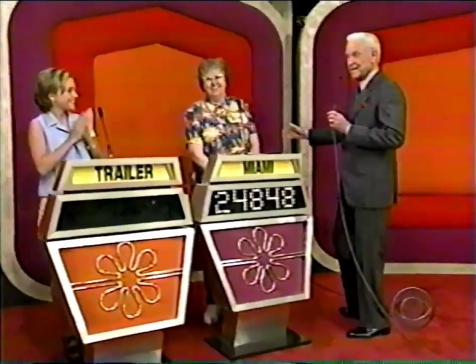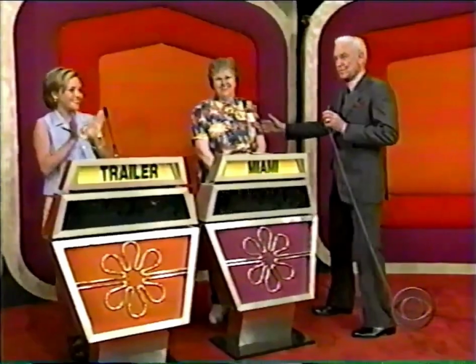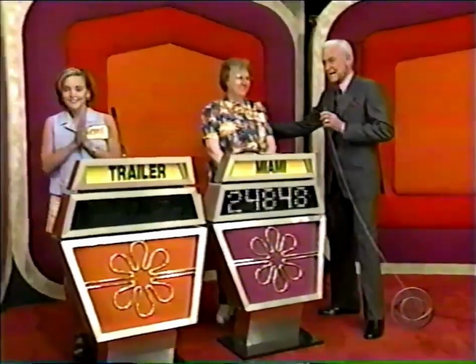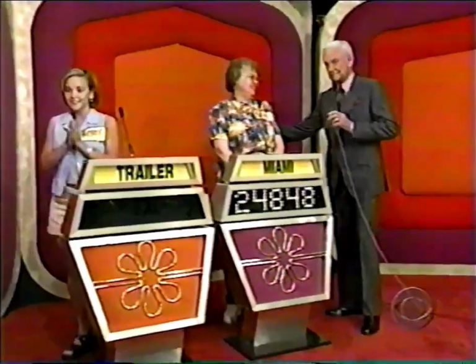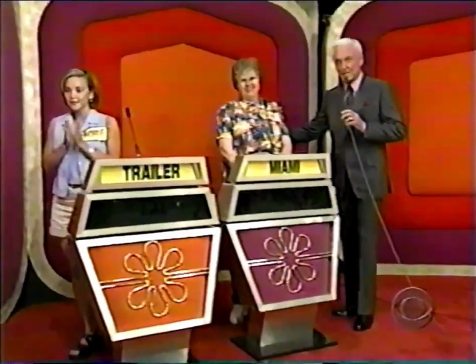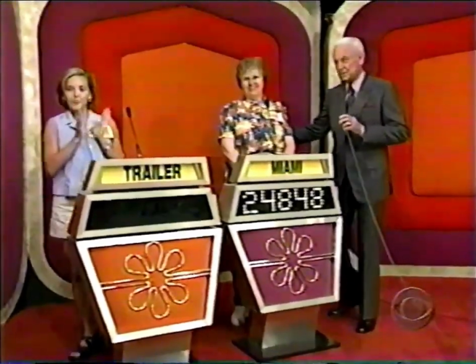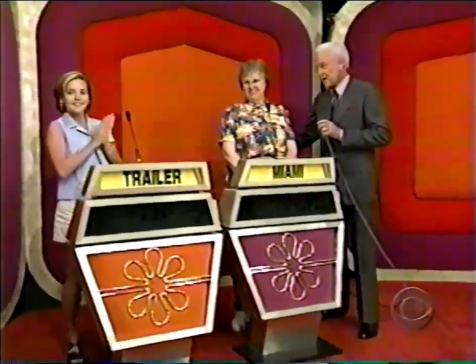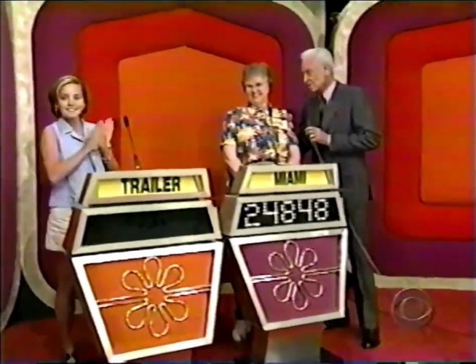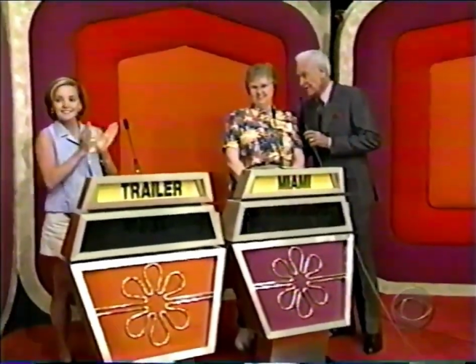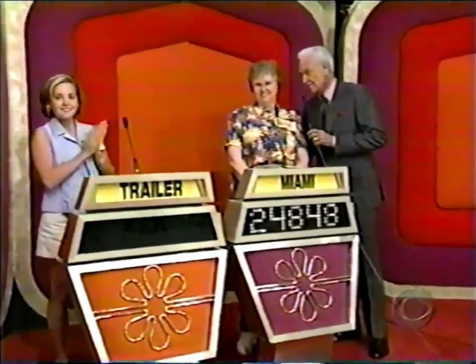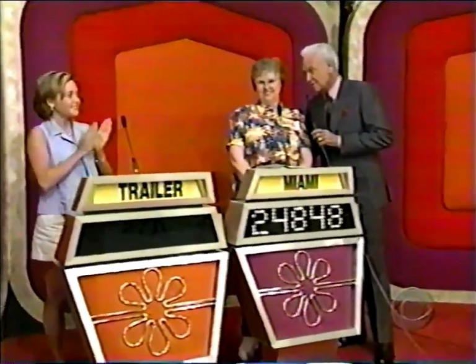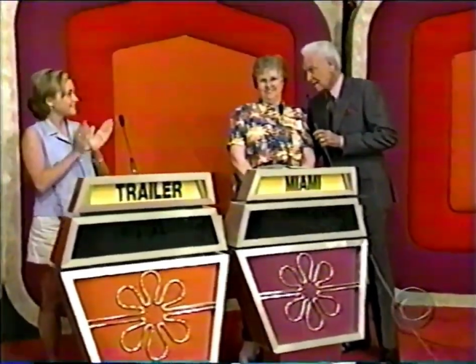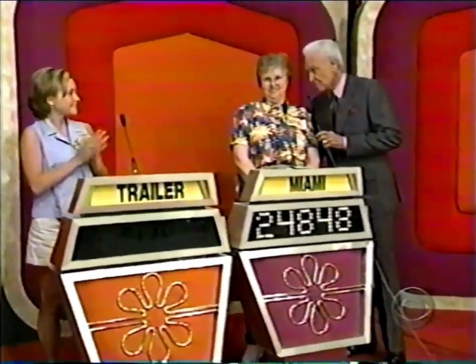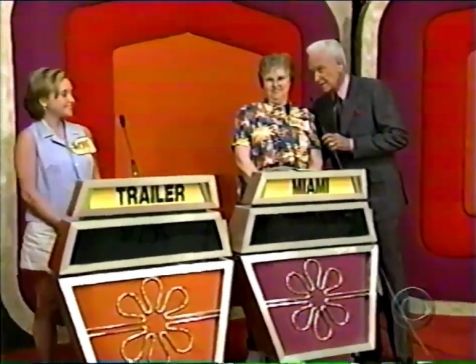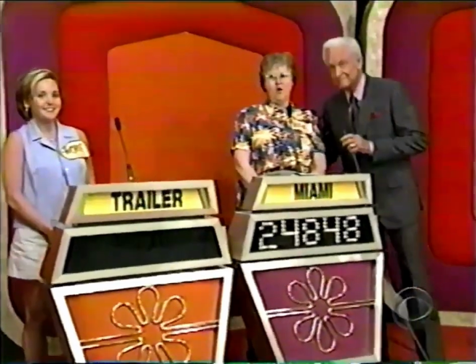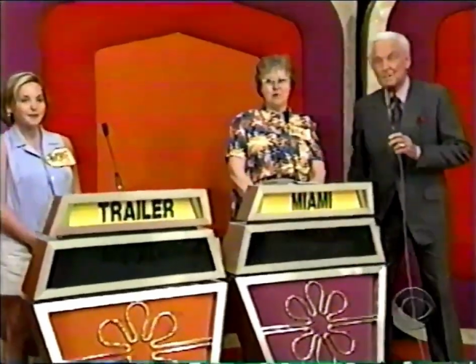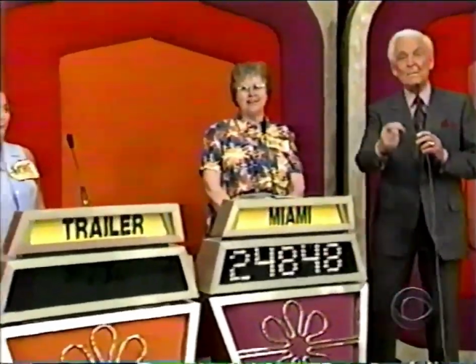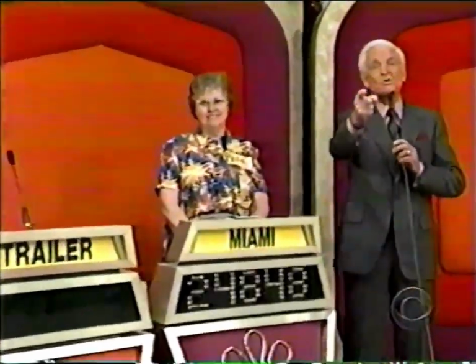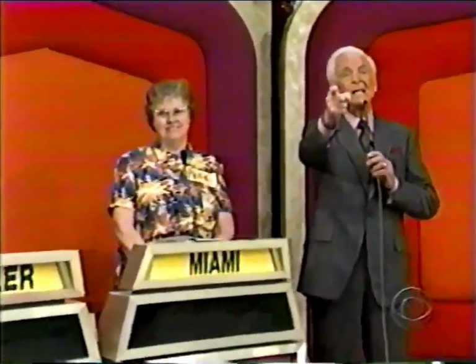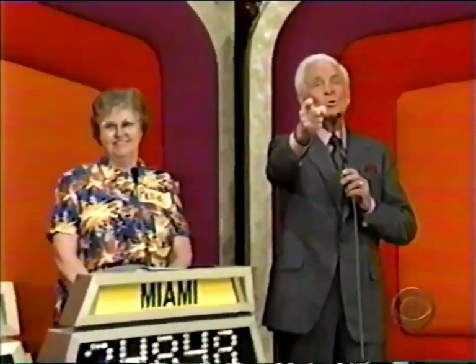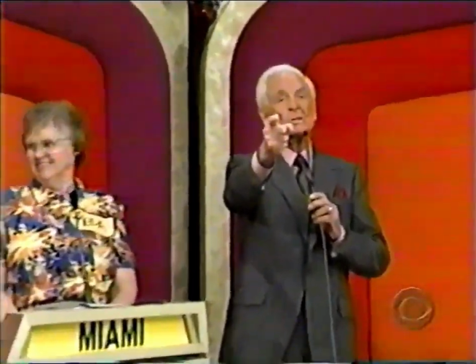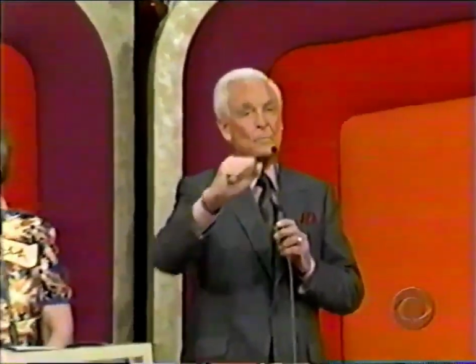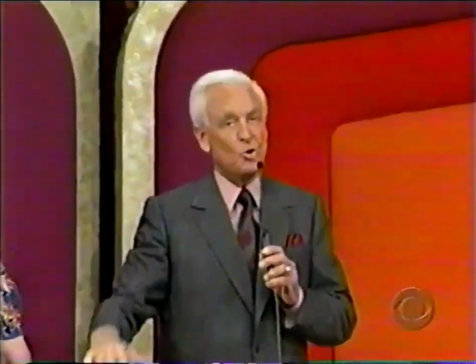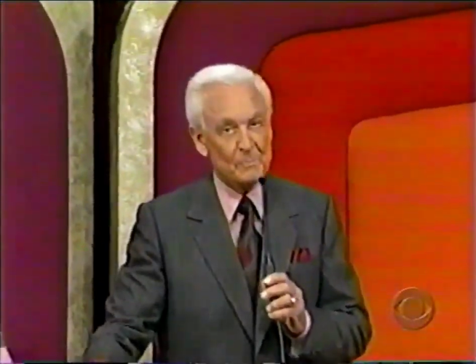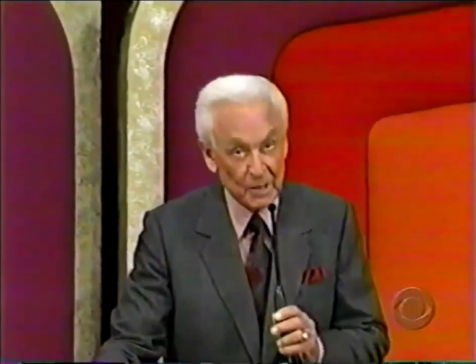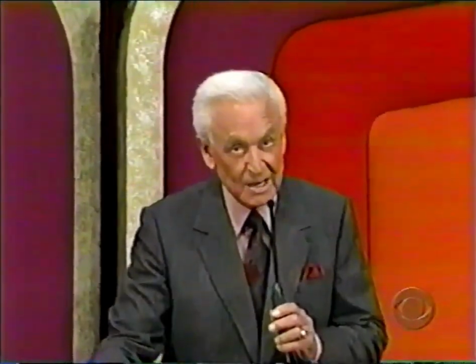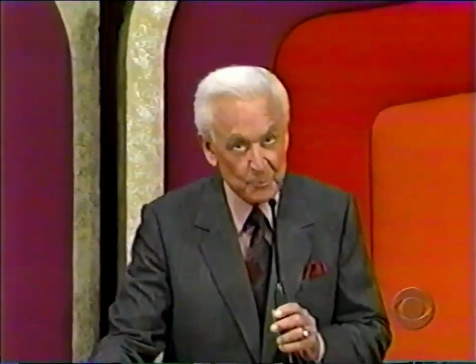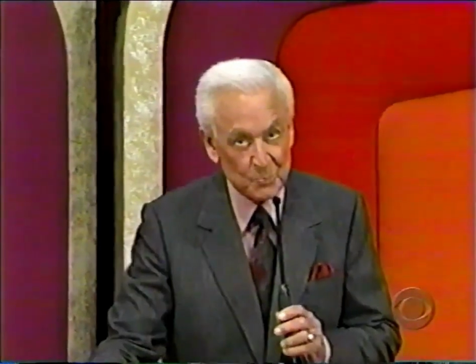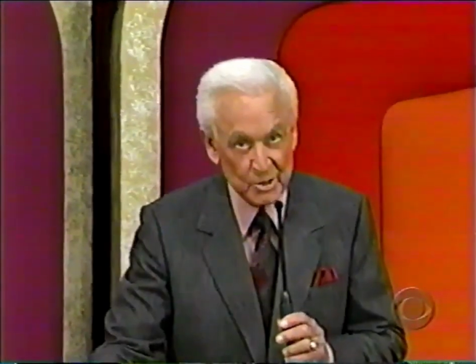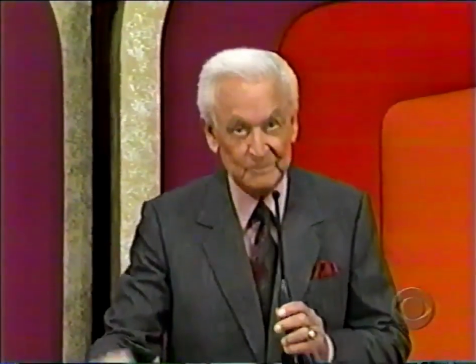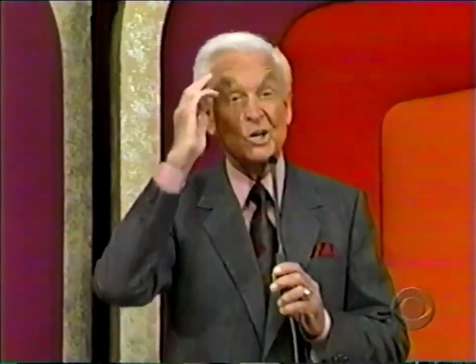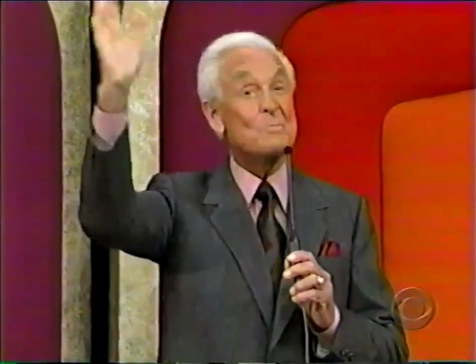Rita, among your prizes, don't forget you have $1,000 in the big wheel. Bob Barker reminding you: help control the pet population — have your pets spayed or neutered. Goodbye, everybody. Thank you.